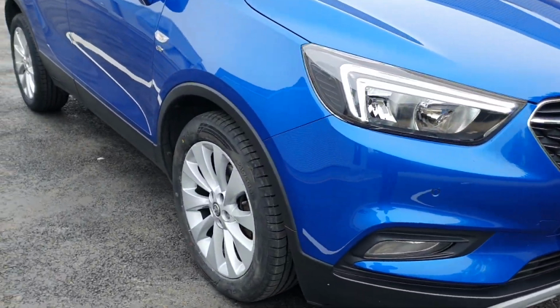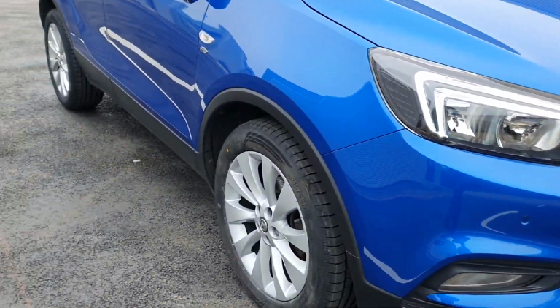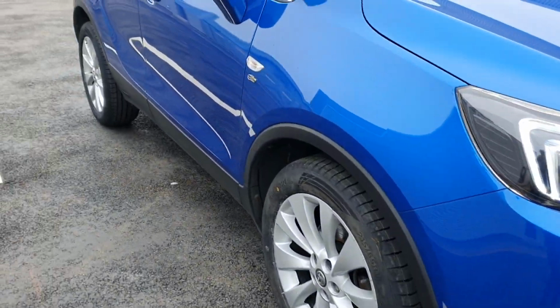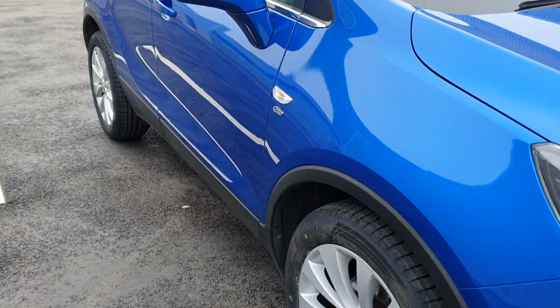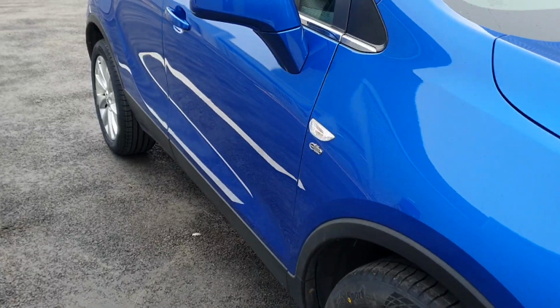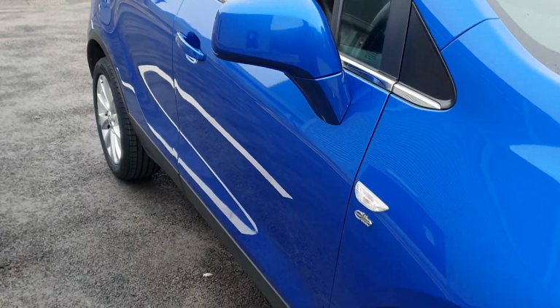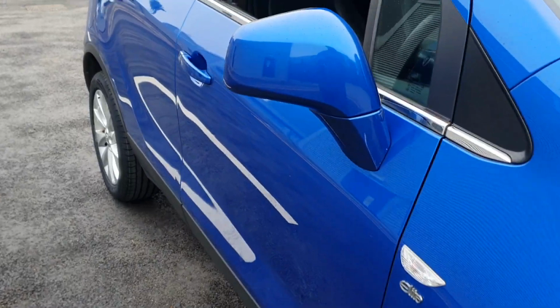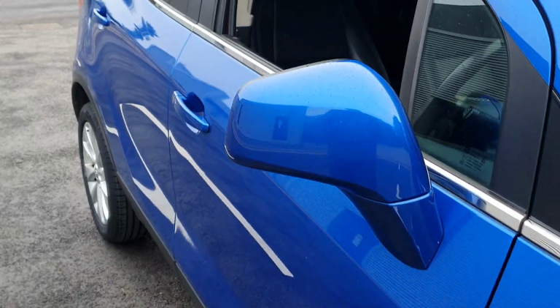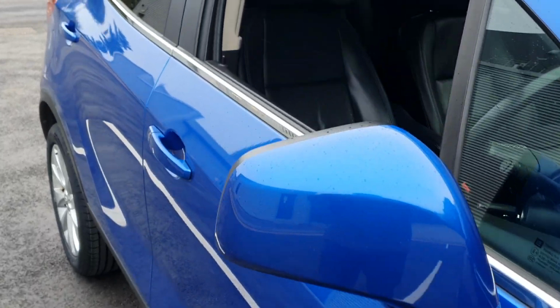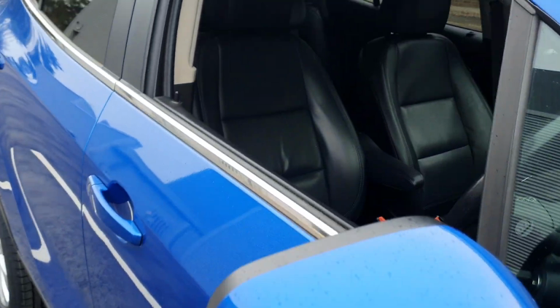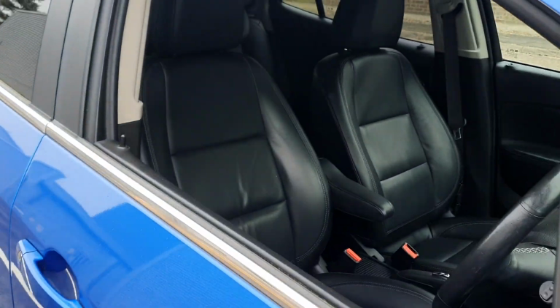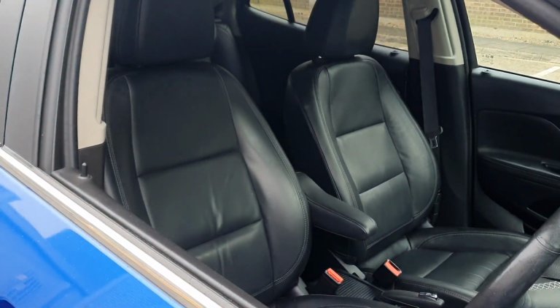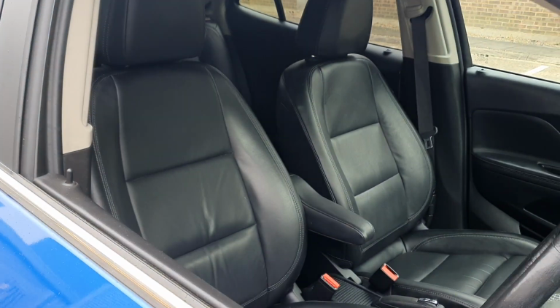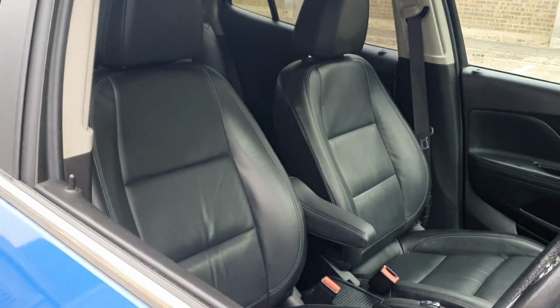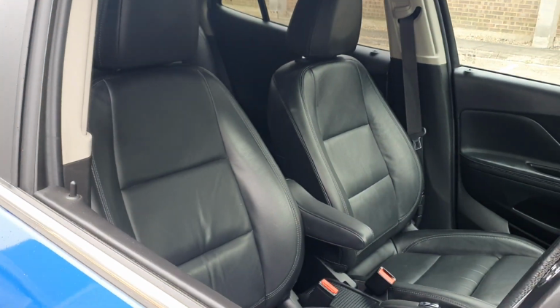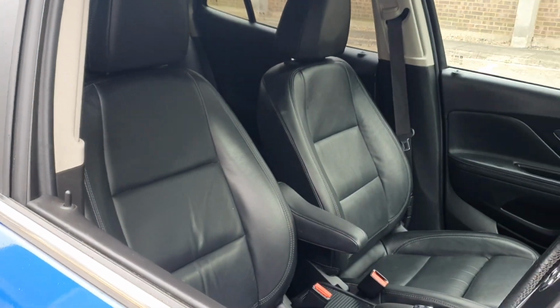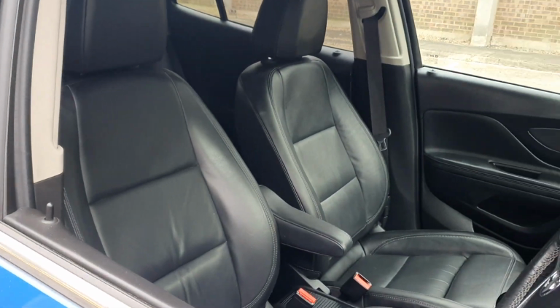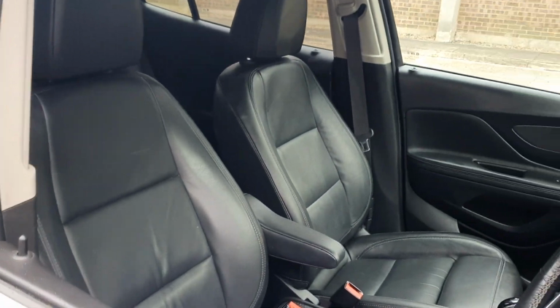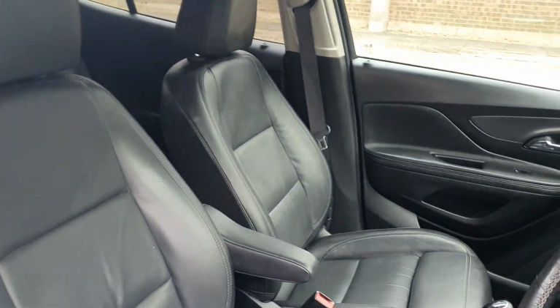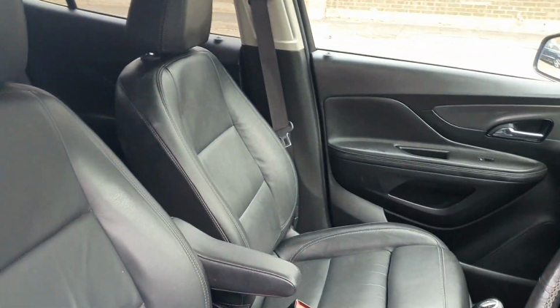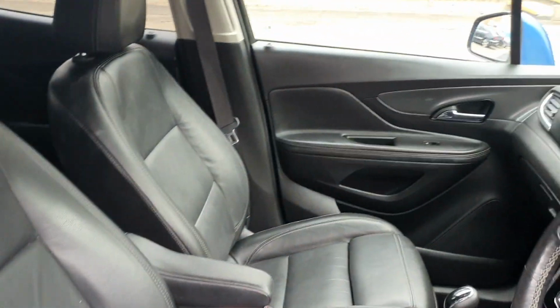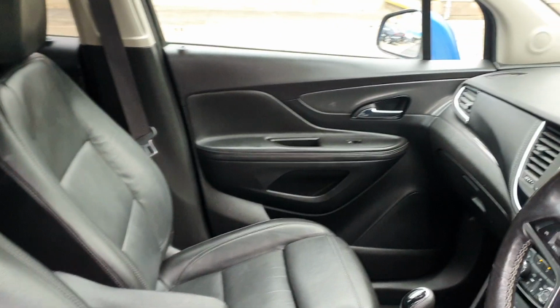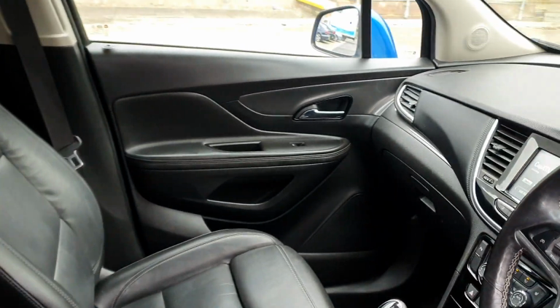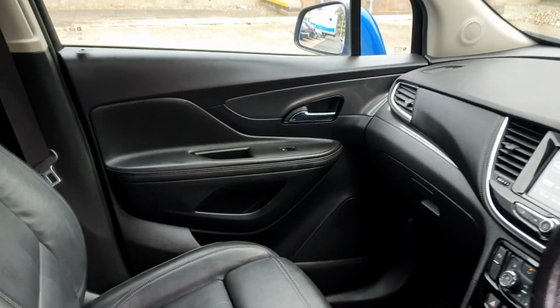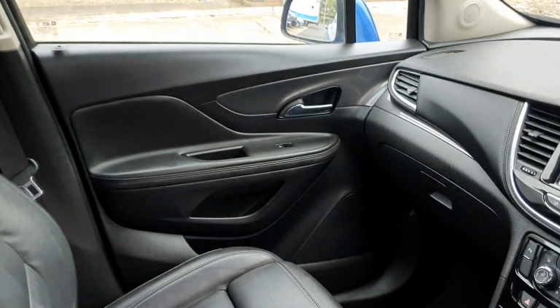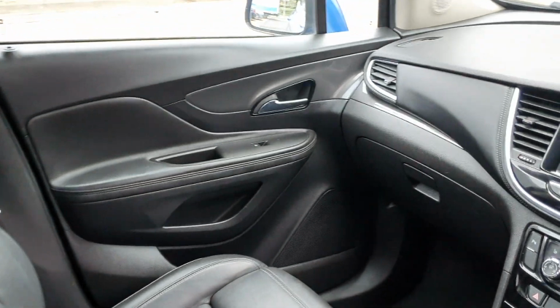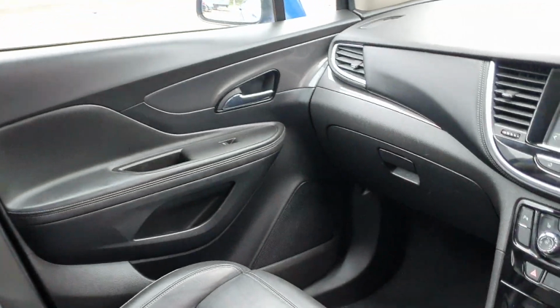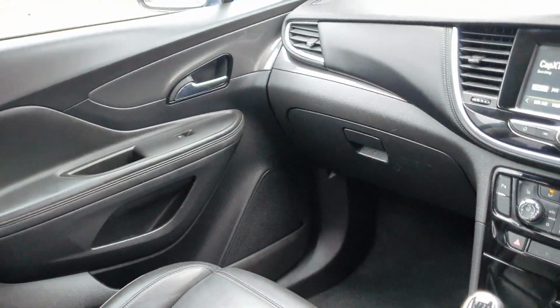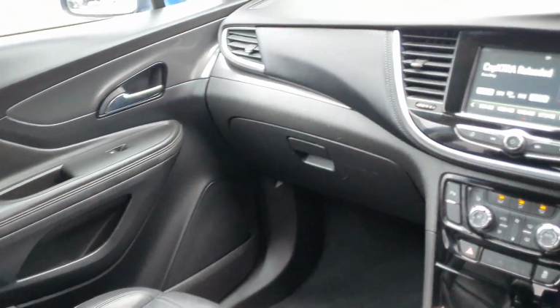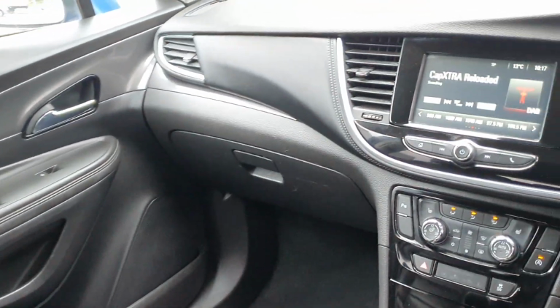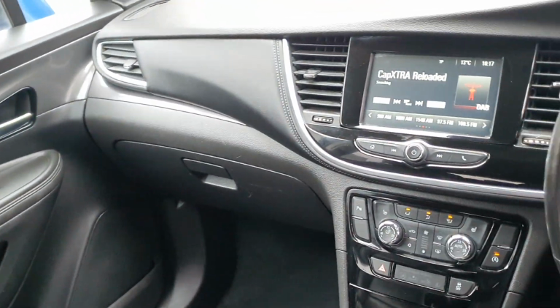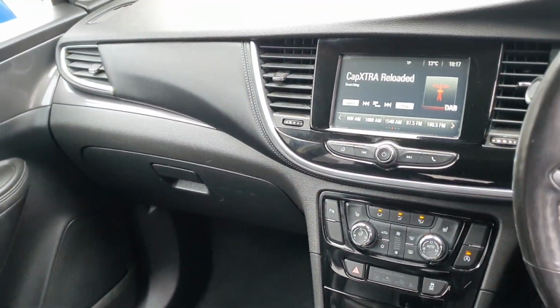With hundreds of vehicles in stock across our group, and the ability to offer a flexible range of finance packages, we are confident we can help find you your next car.